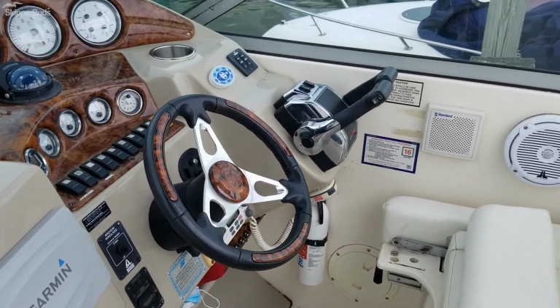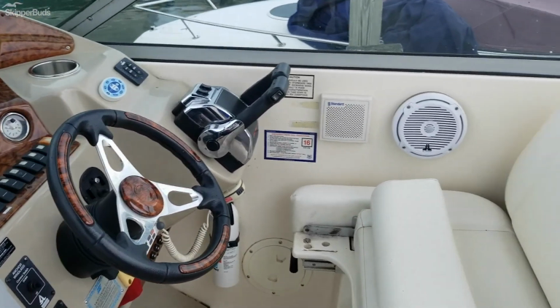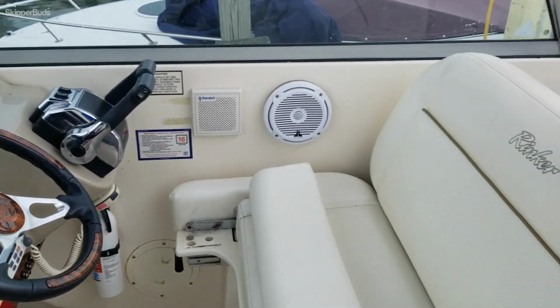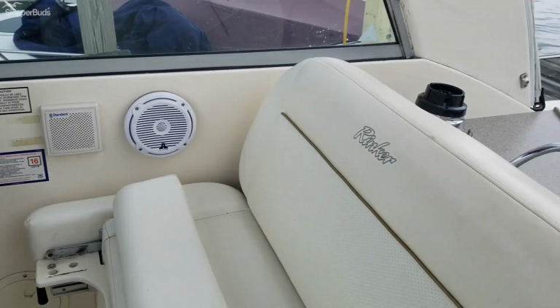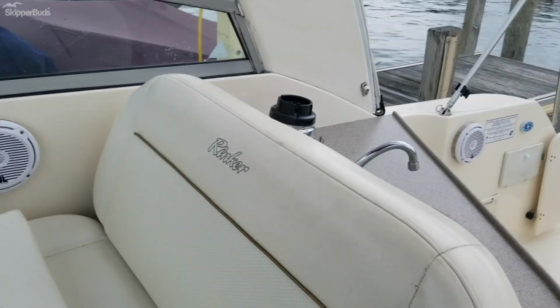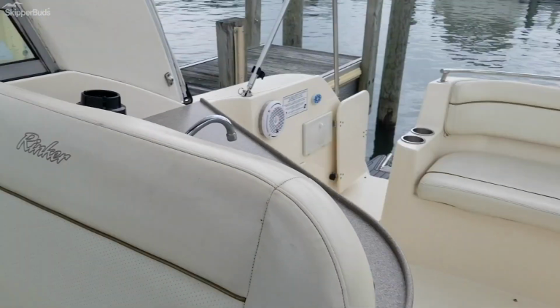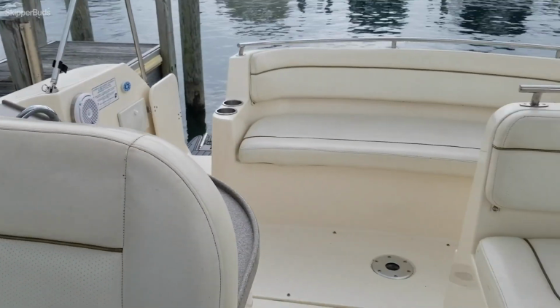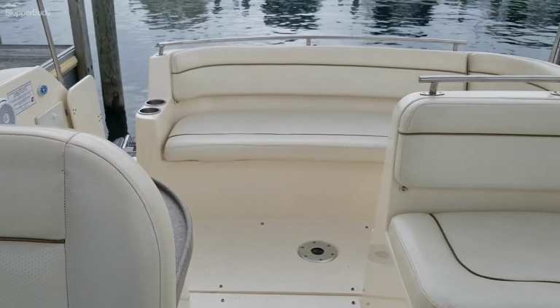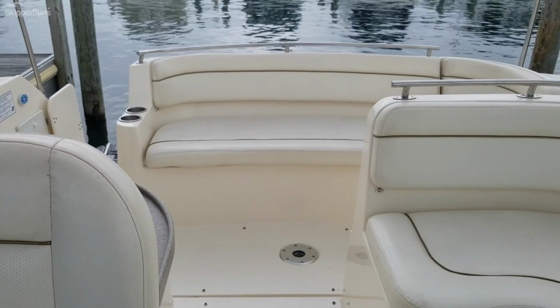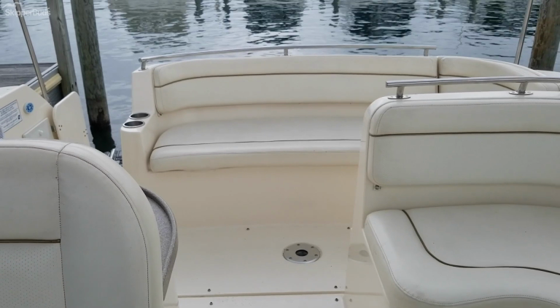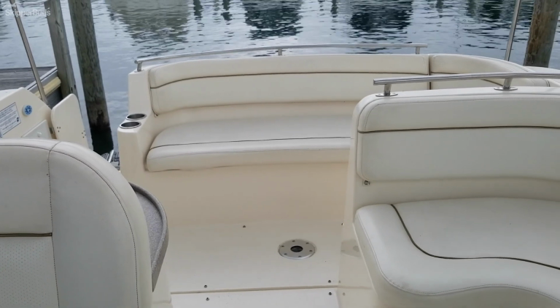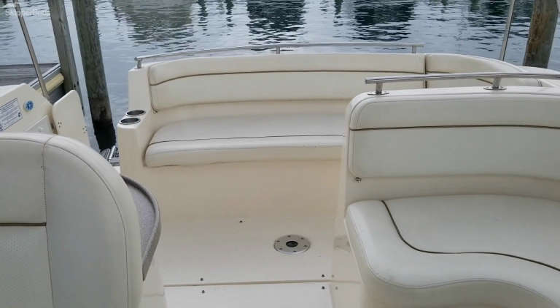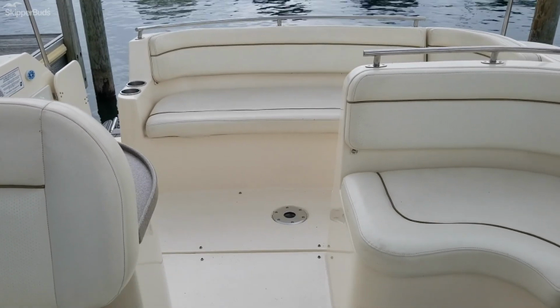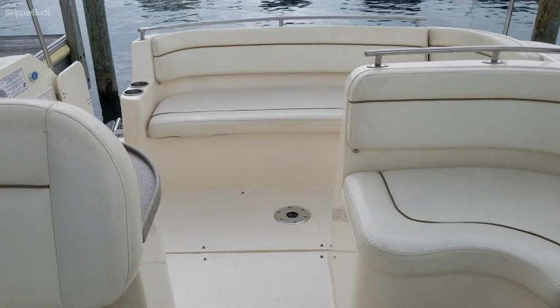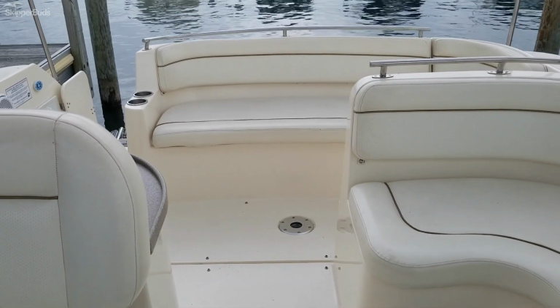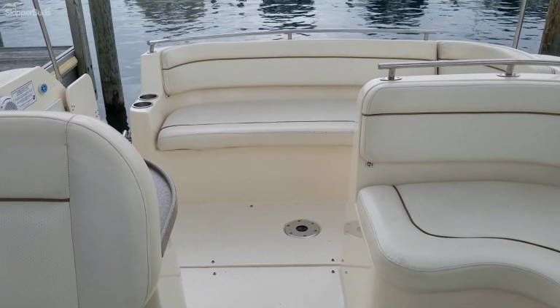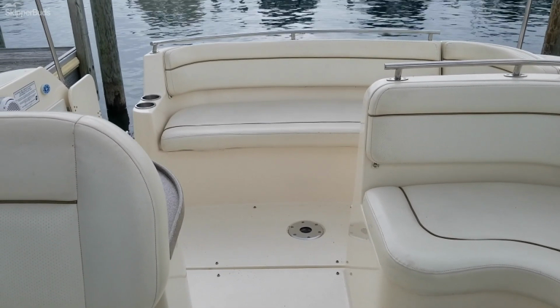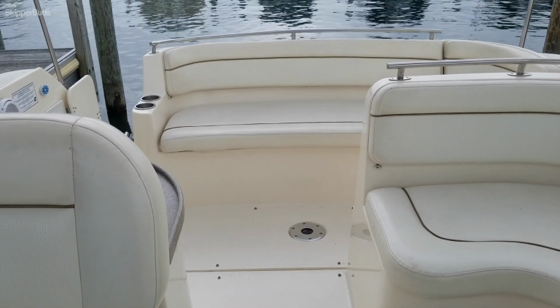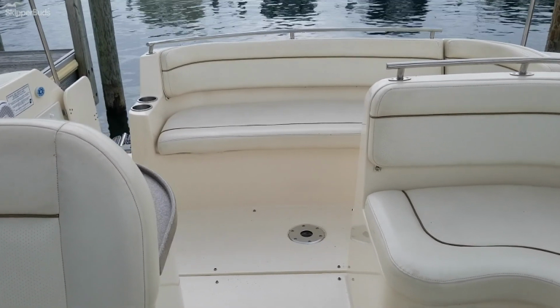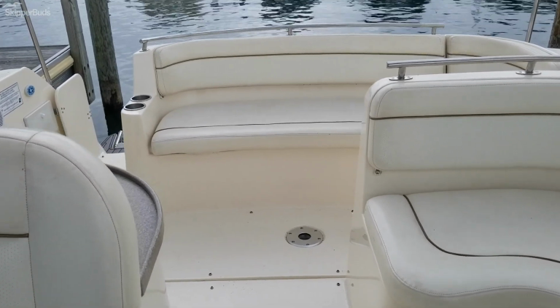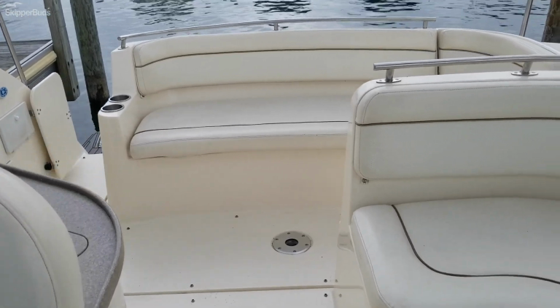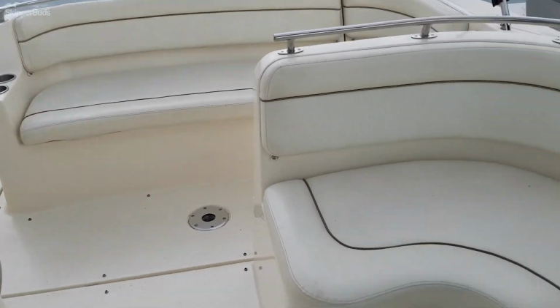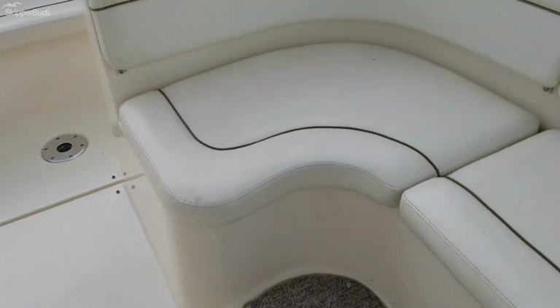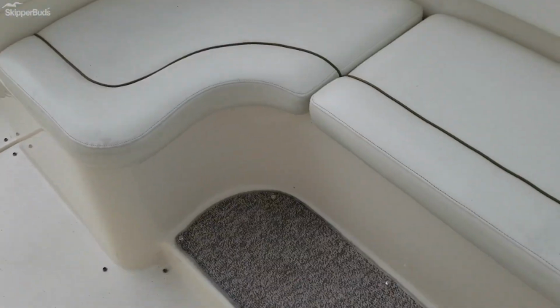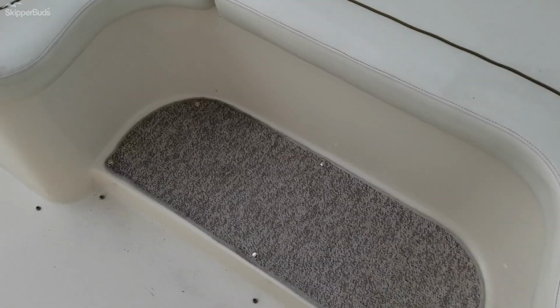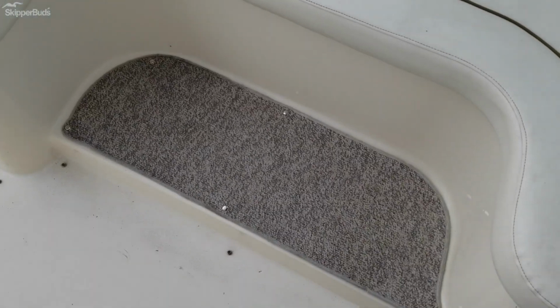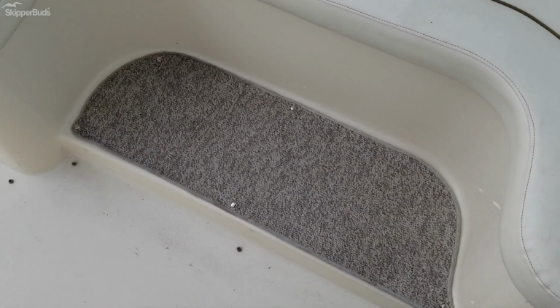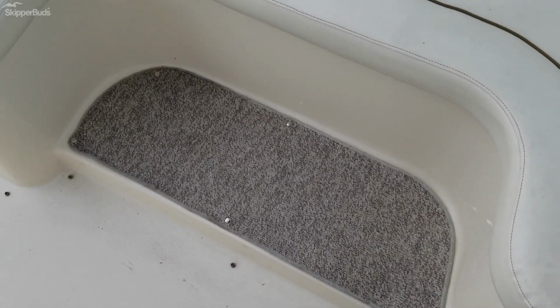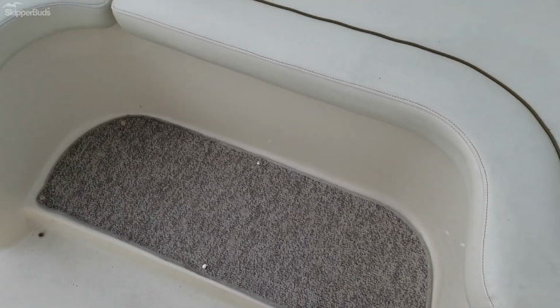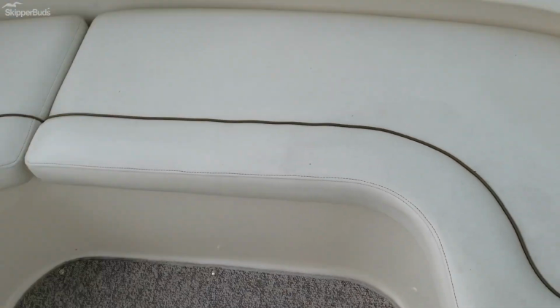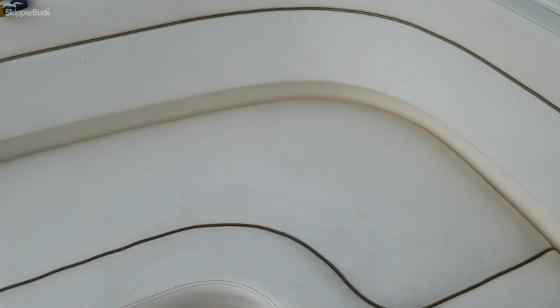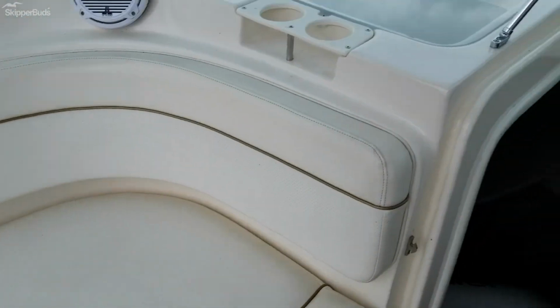Here's a view from the front looking back. It does have full cockpit carpet that is in really good condition, just like this here. They just don't leave it out.